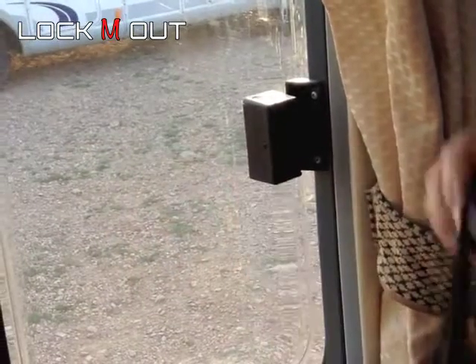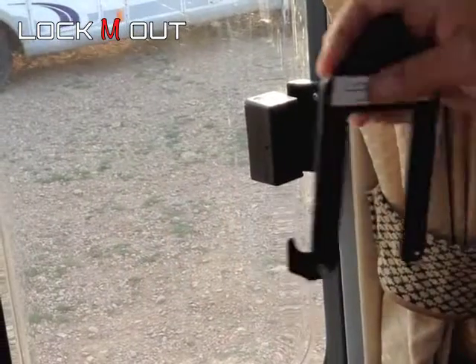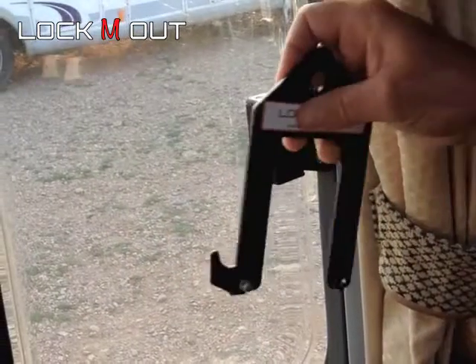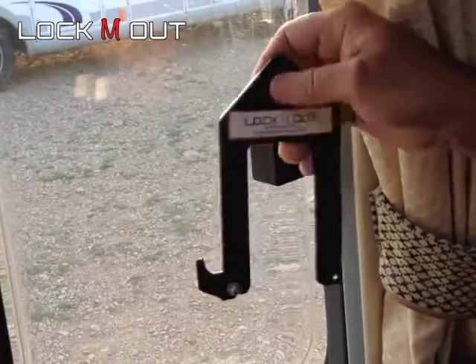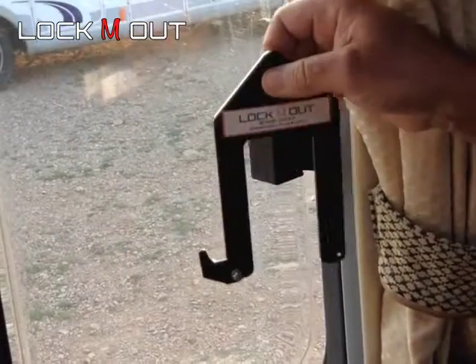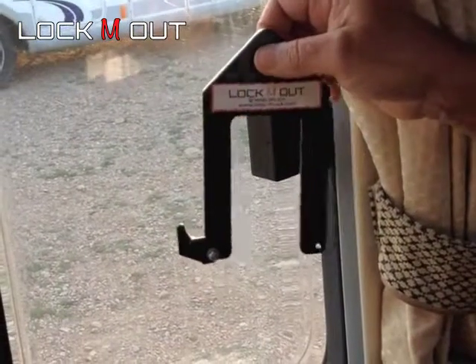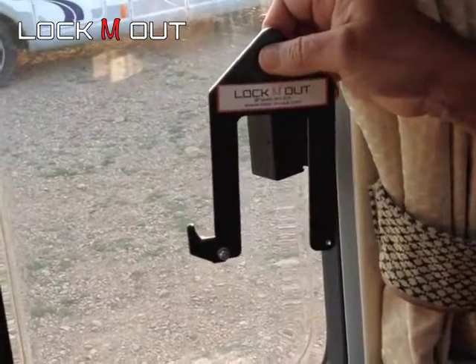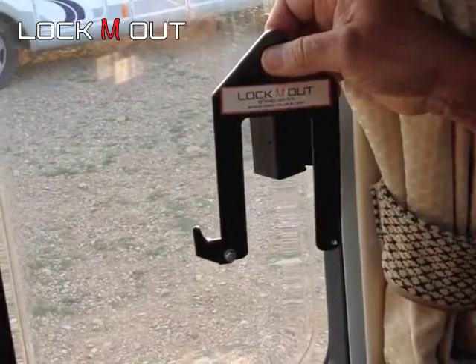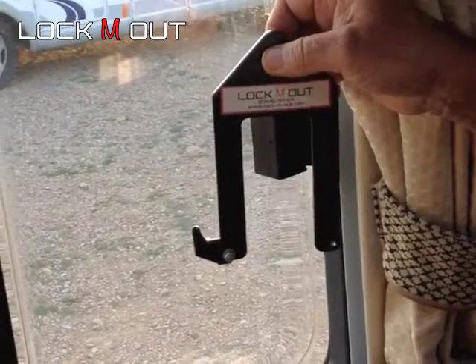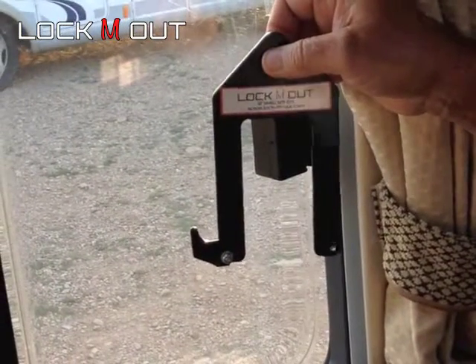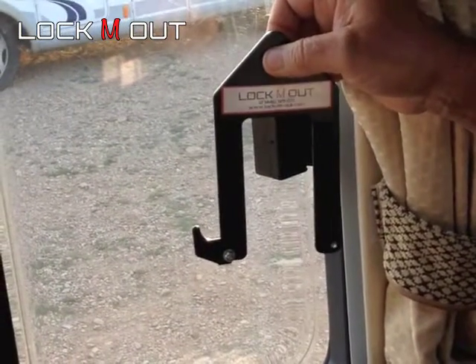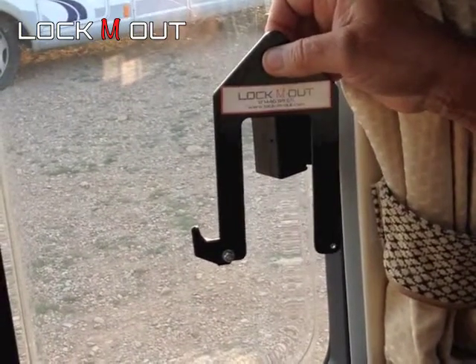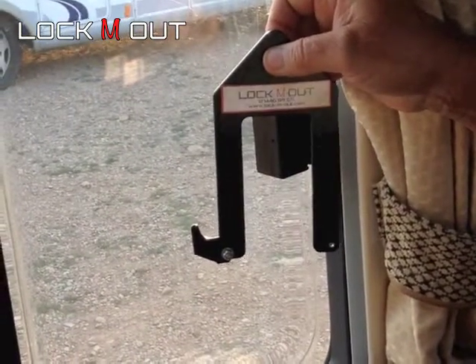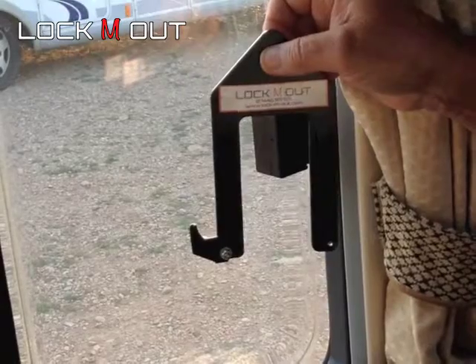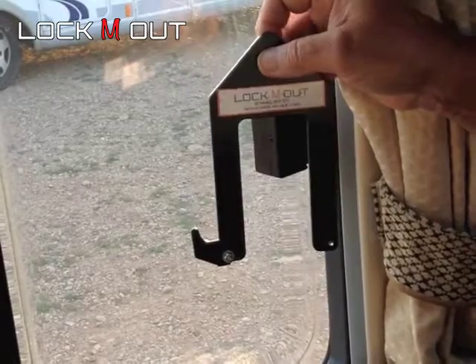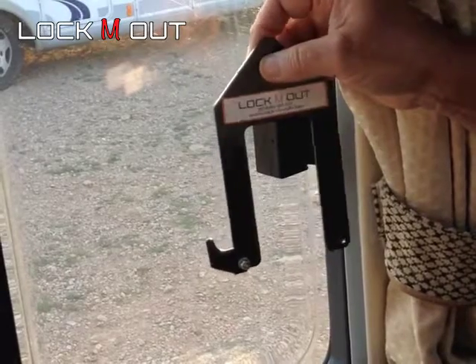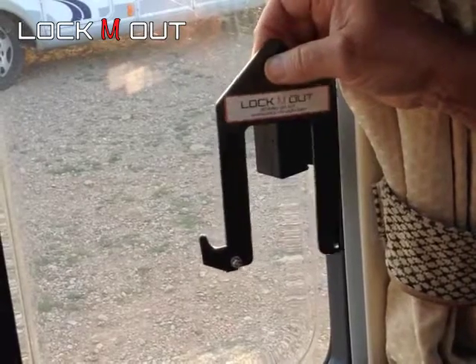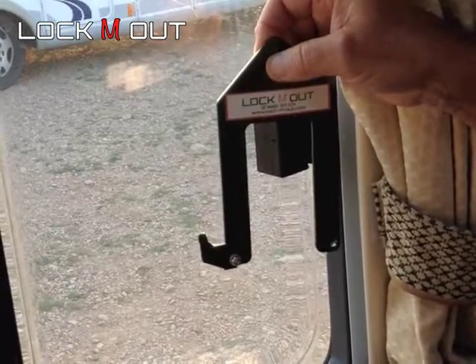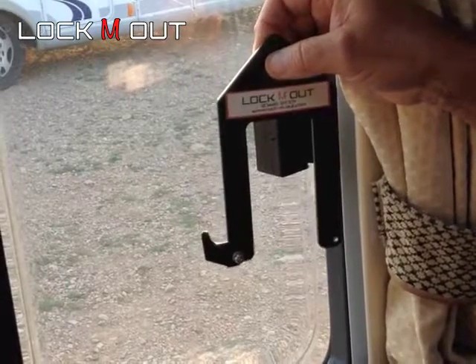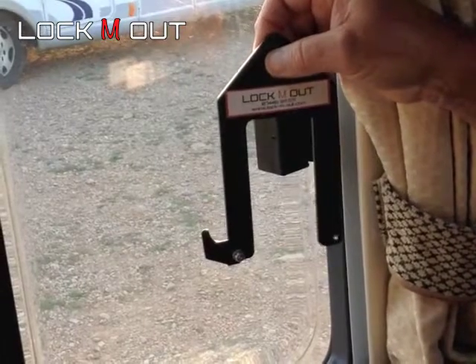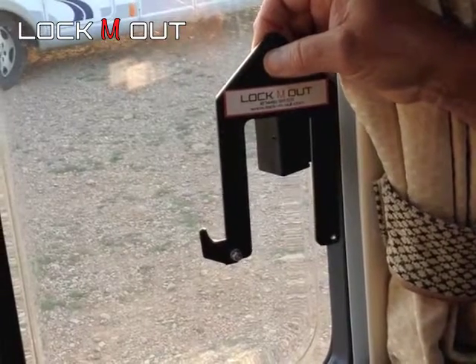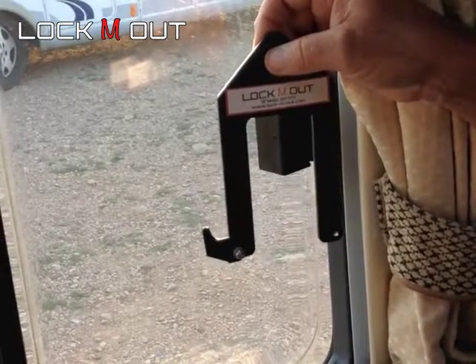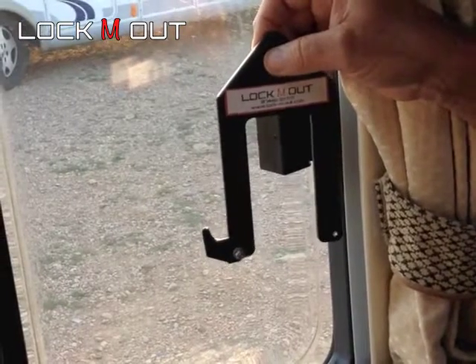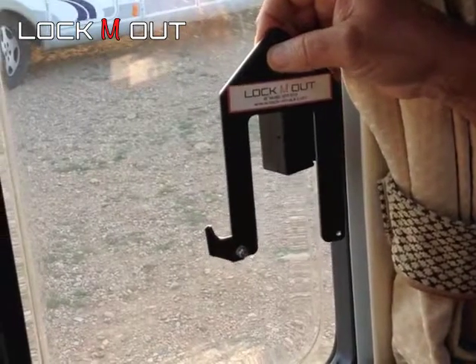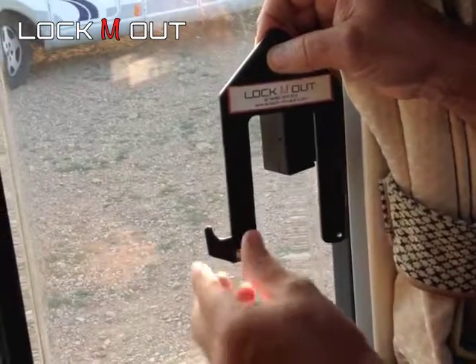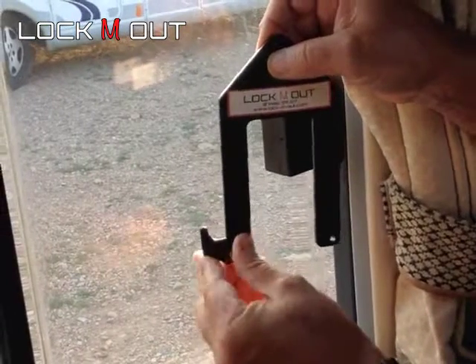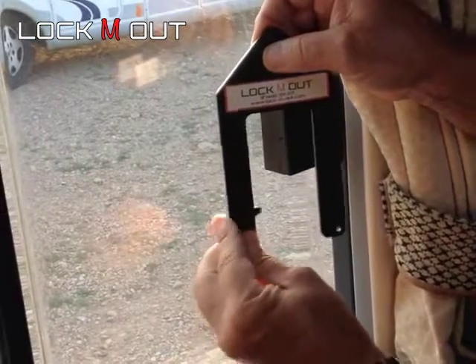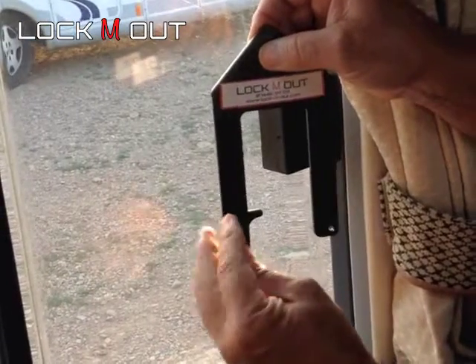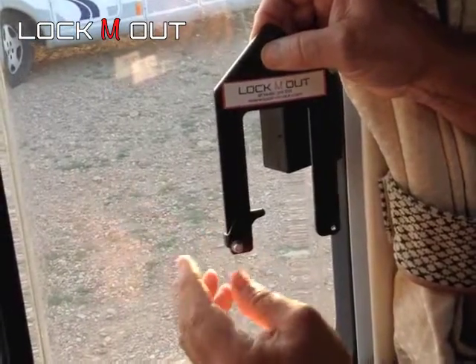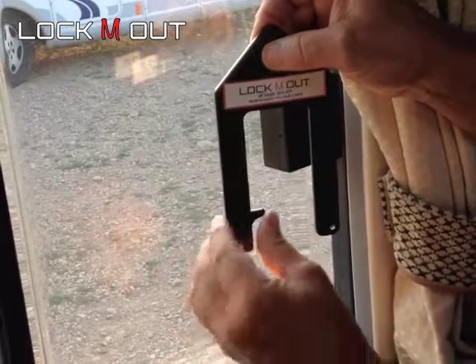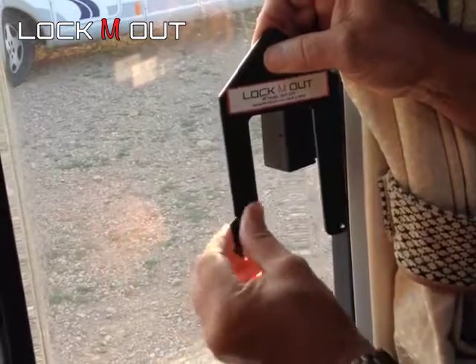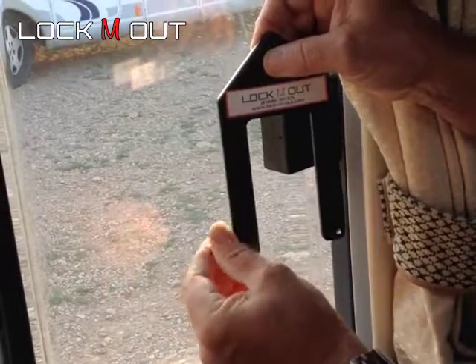This device here is what we make to secure this system. This is made from 4mm steel and it has a little locking device at the bottom.